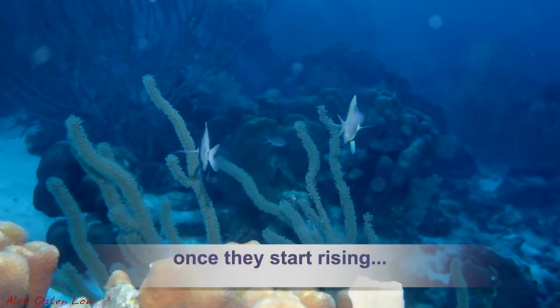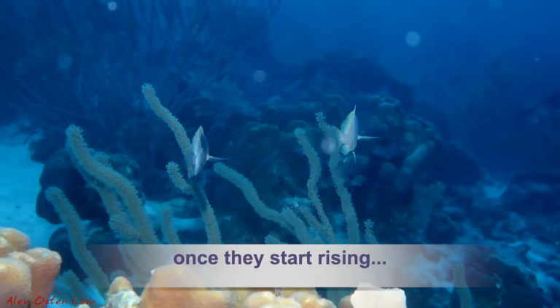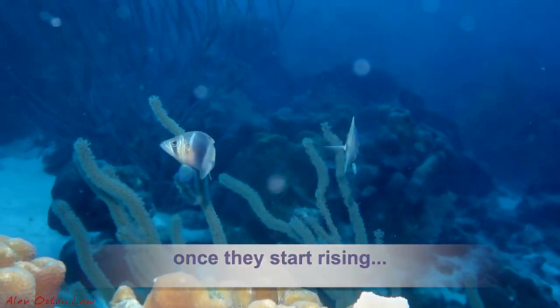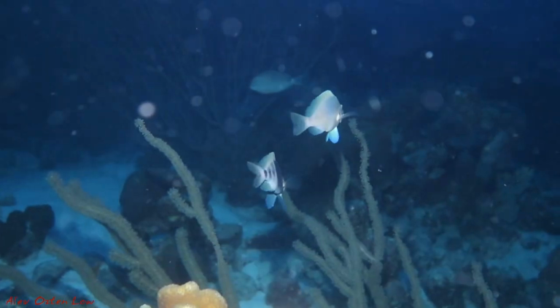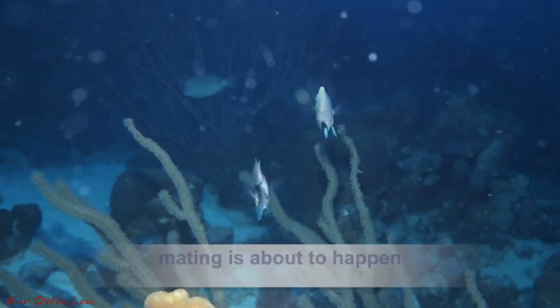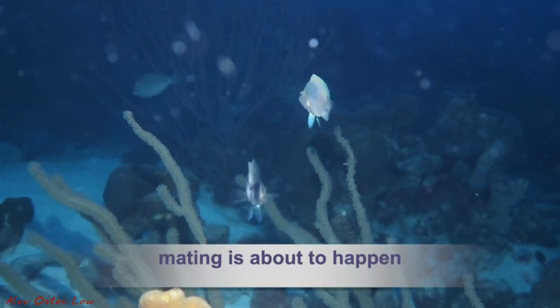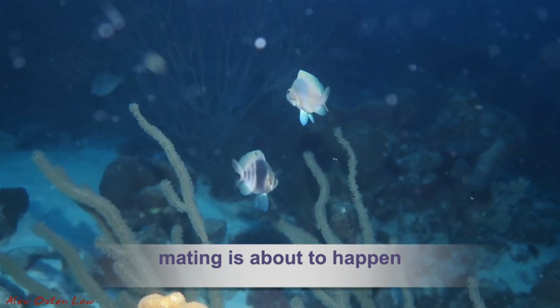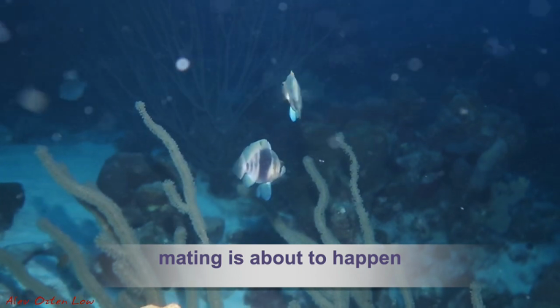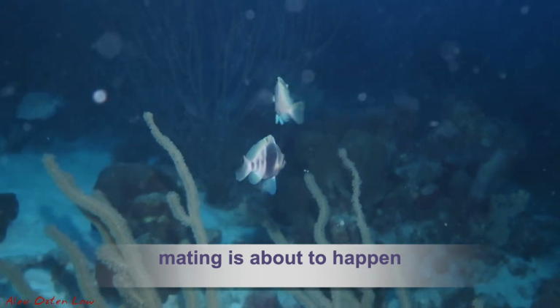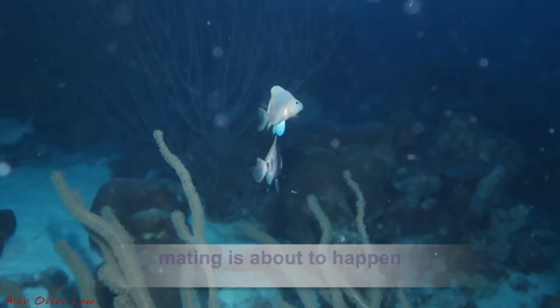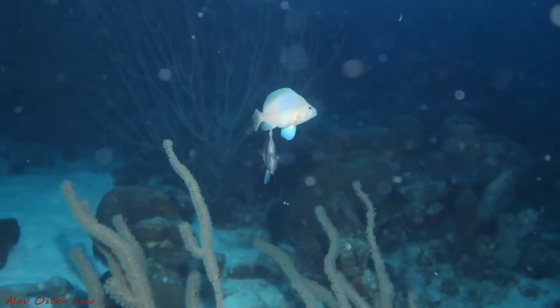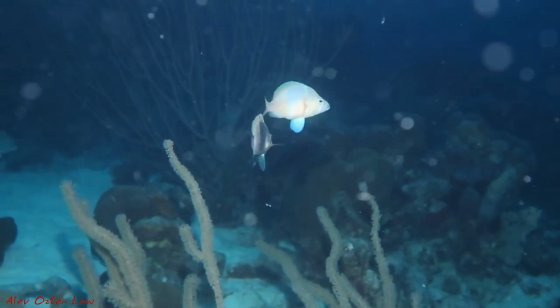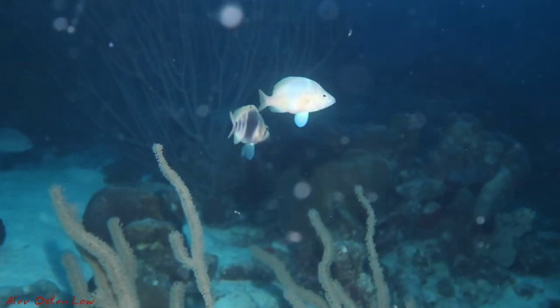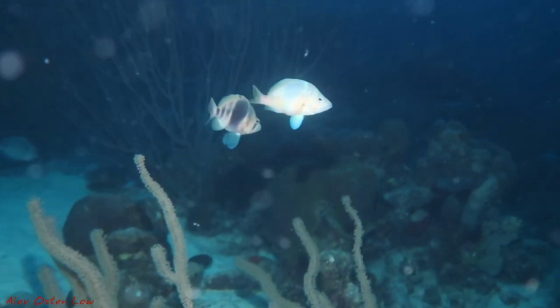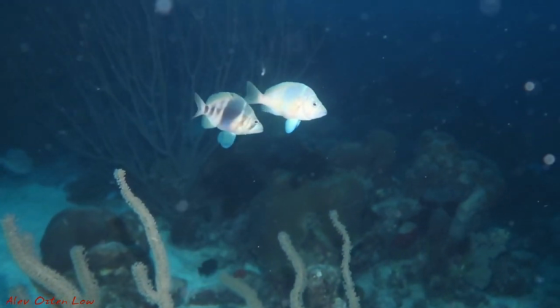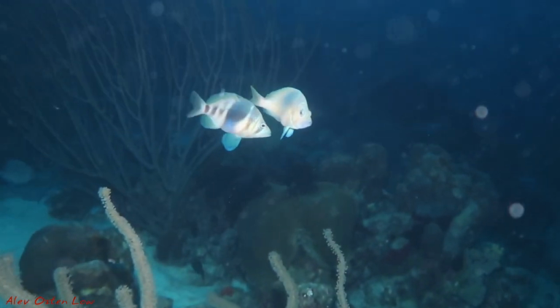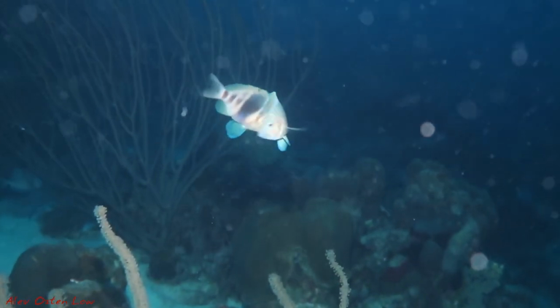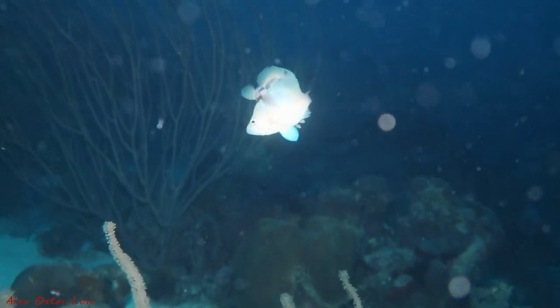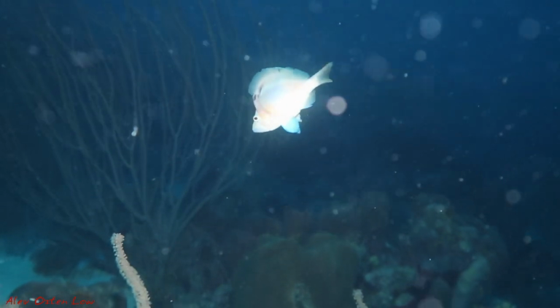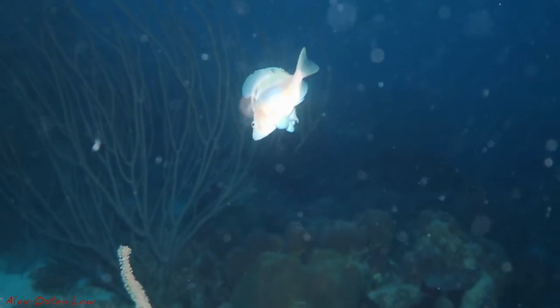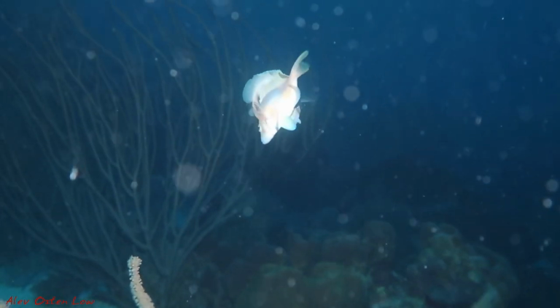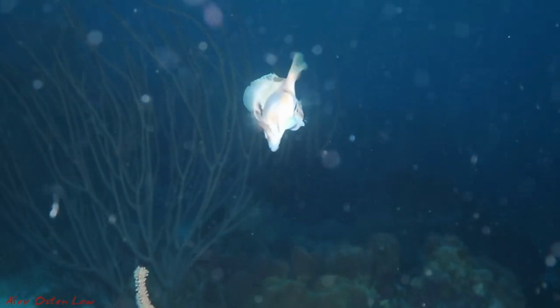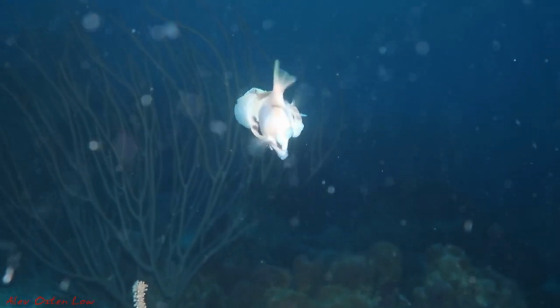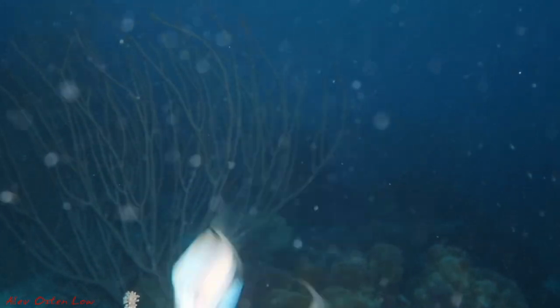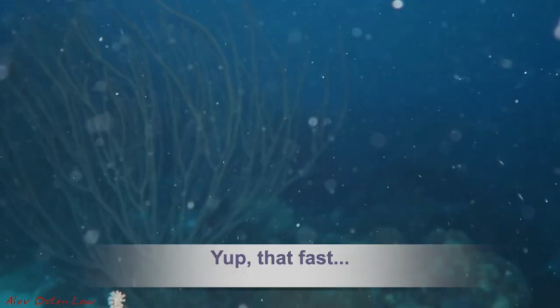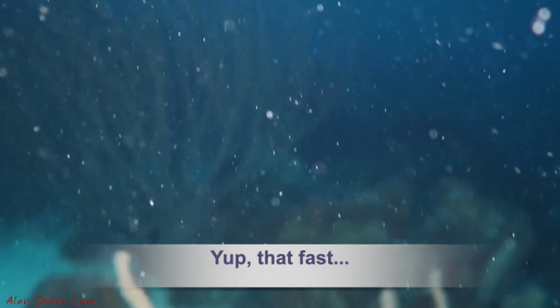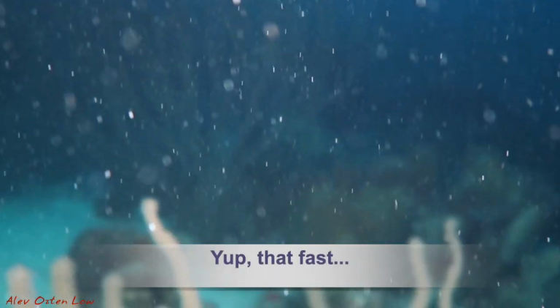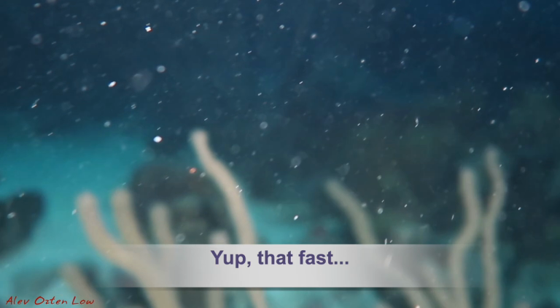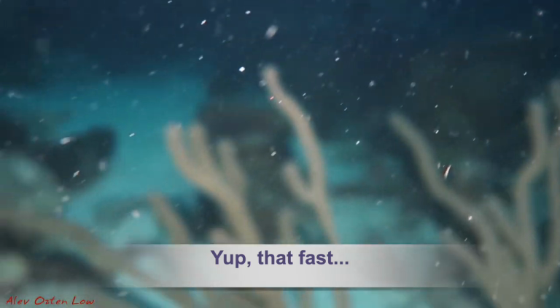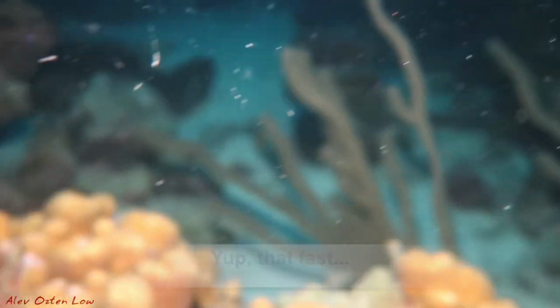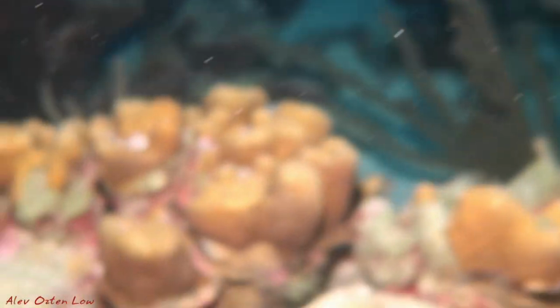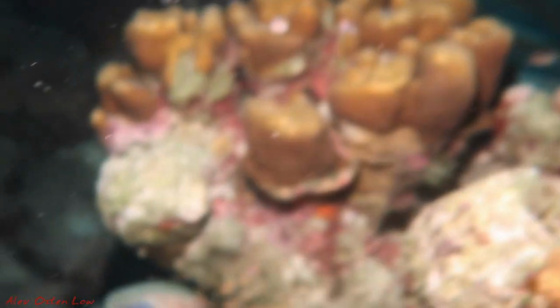But once they start rising, pay attention because mating is about to happen. And here we go — they're rising and rising and twitching, and hand clasp, and there we go. It is really that fast if you don't pay attention.